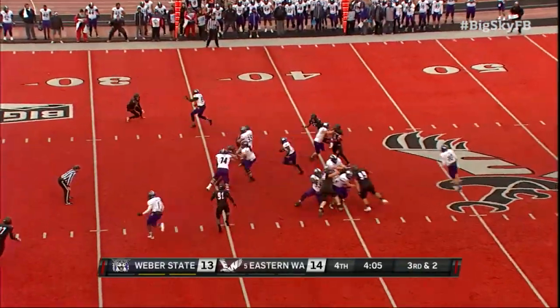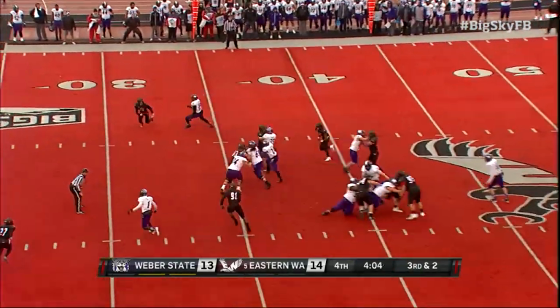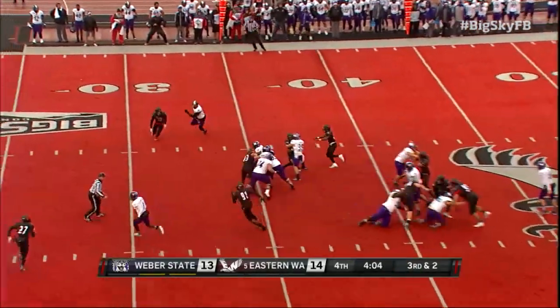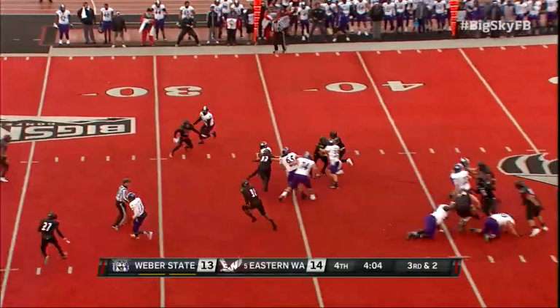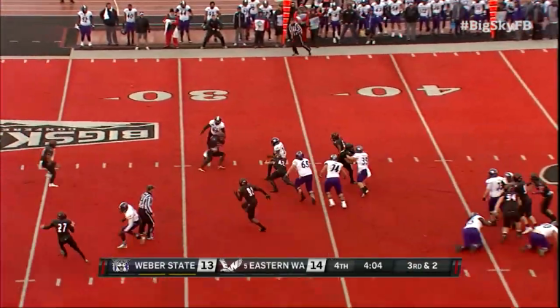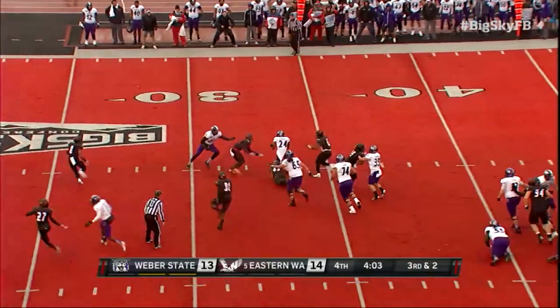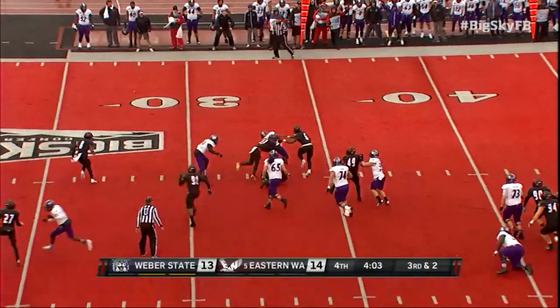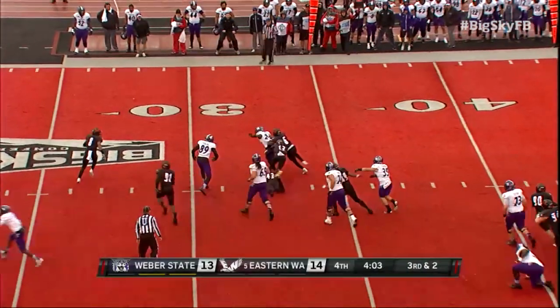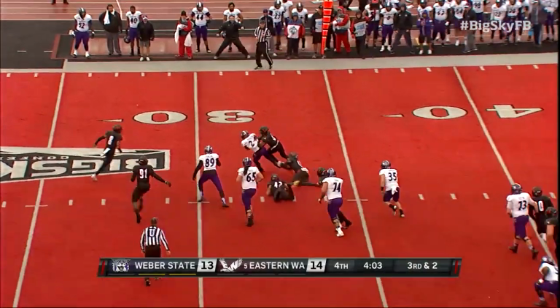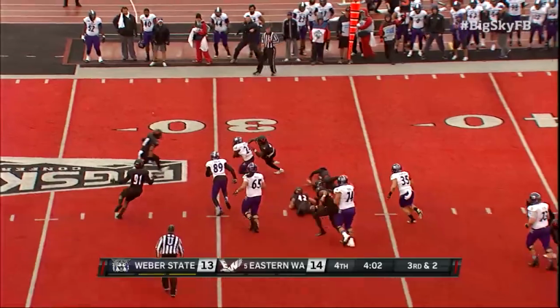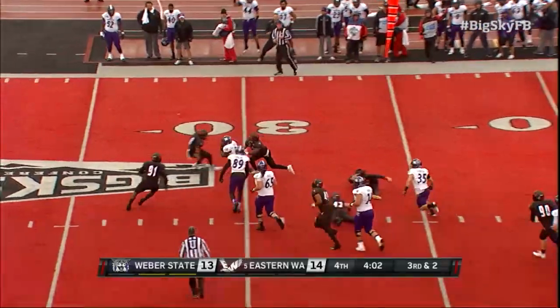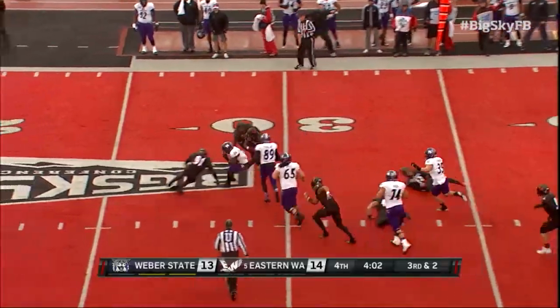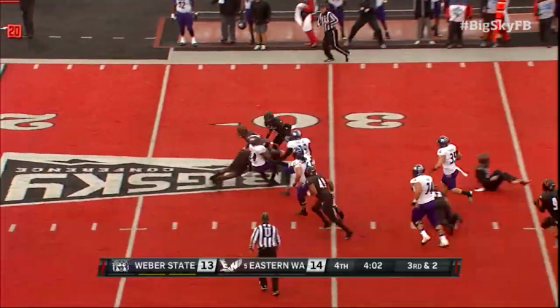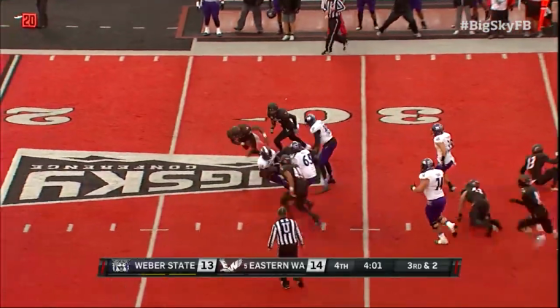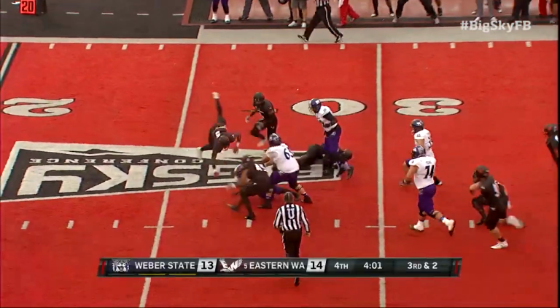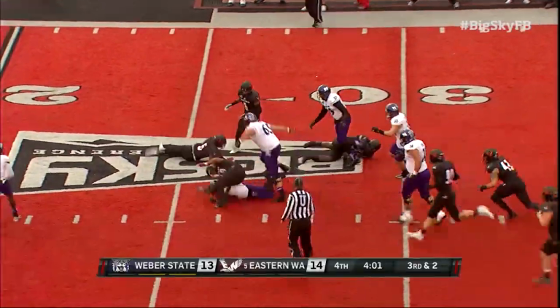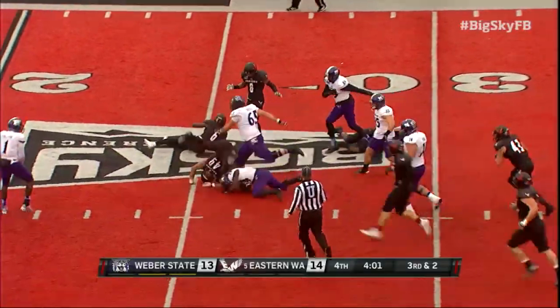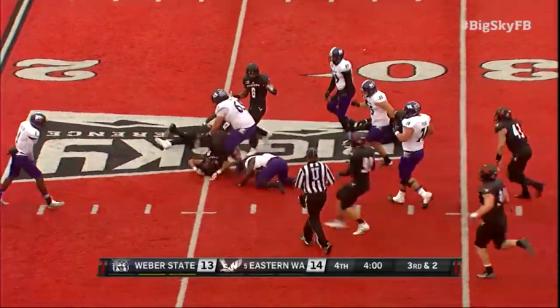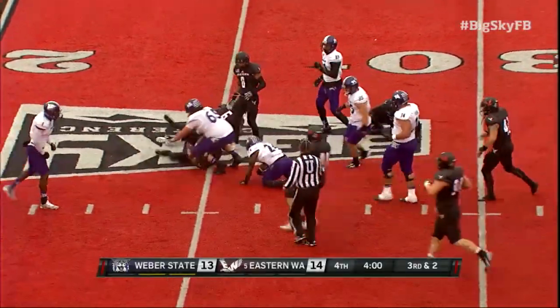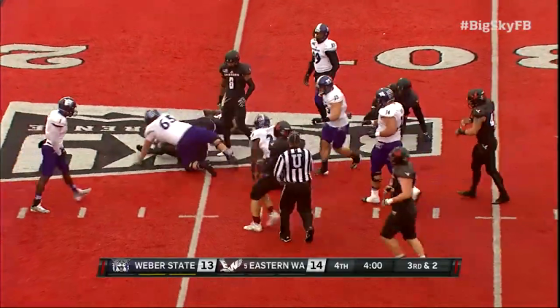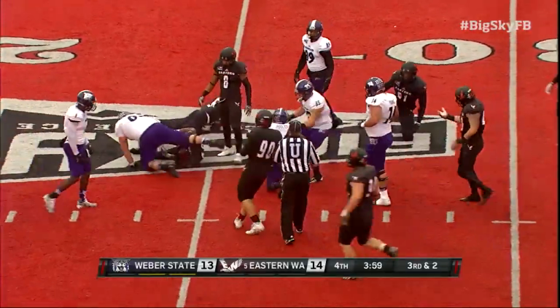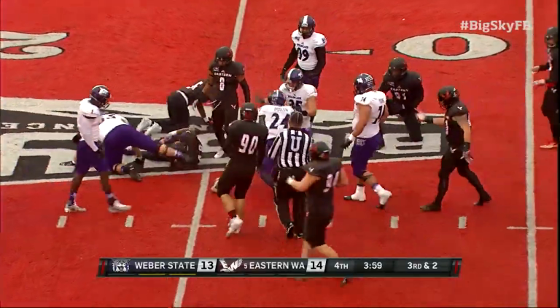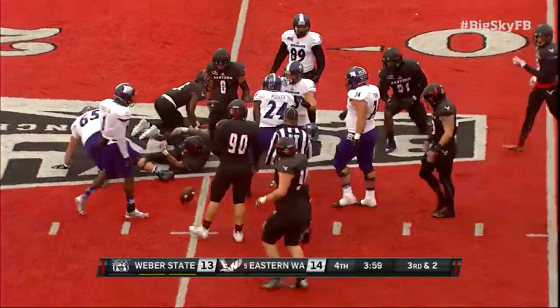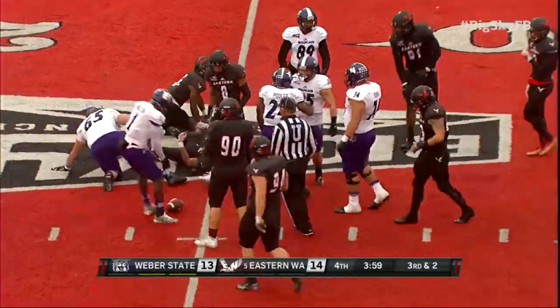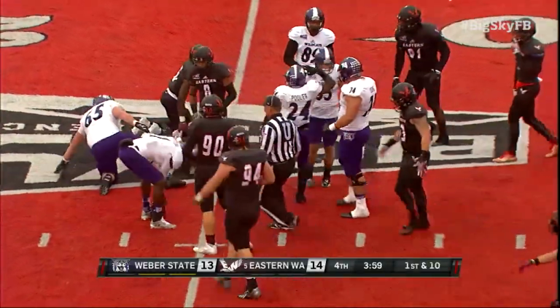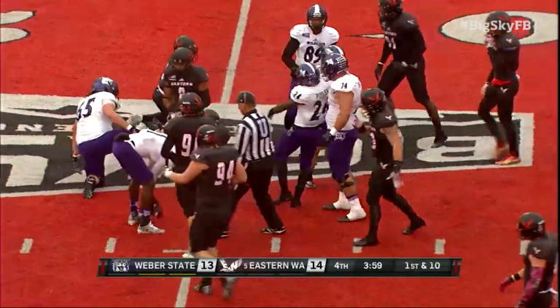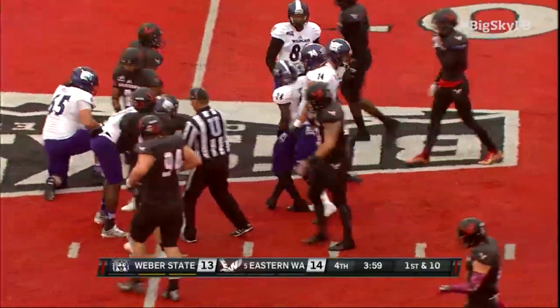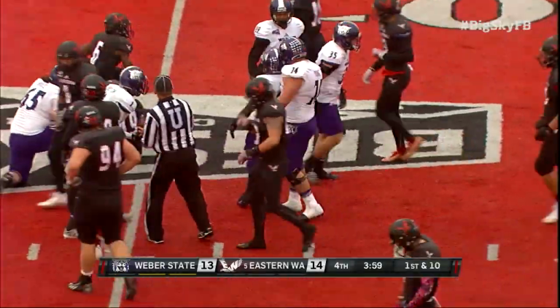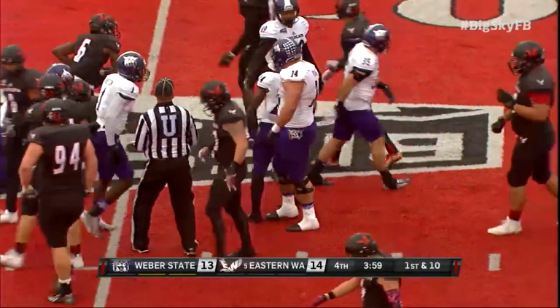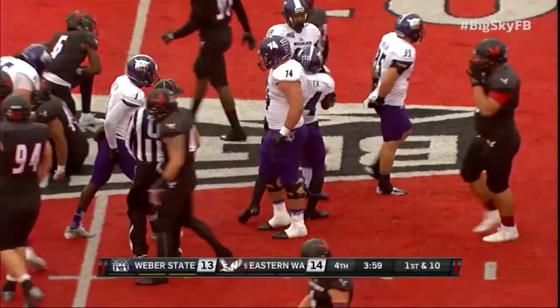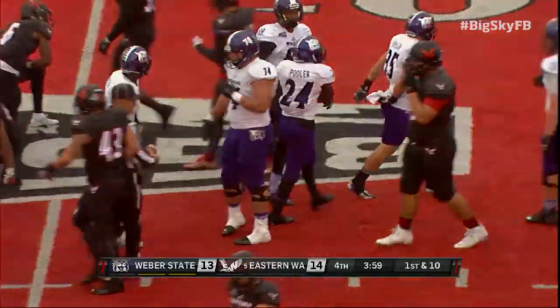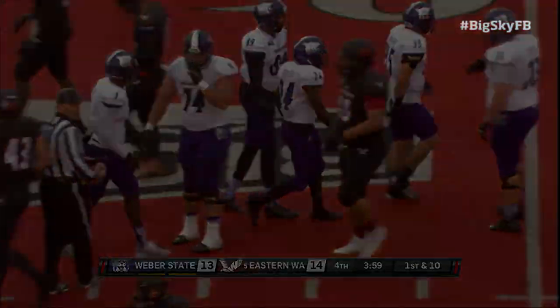Pooler, first down and more. Emanuel Pooler inside the 30, still on his feet, and down to the 26-yard line.